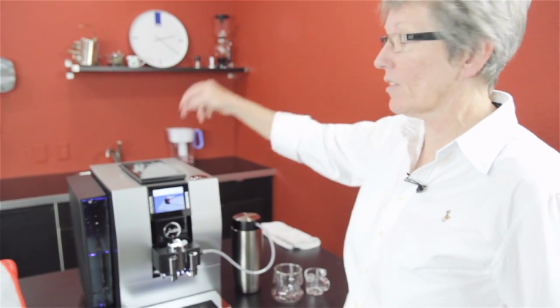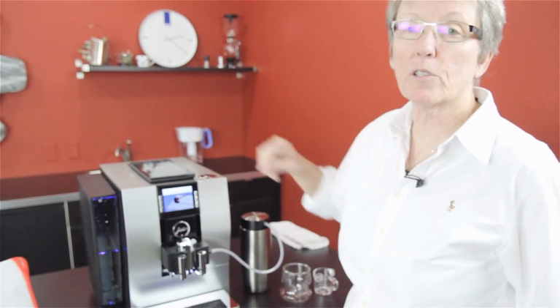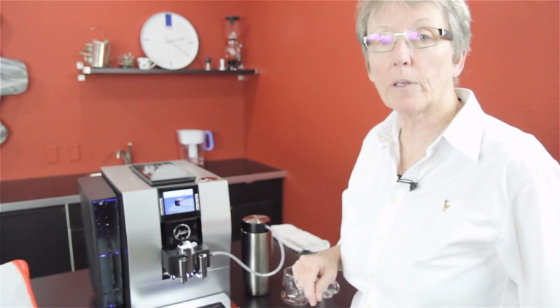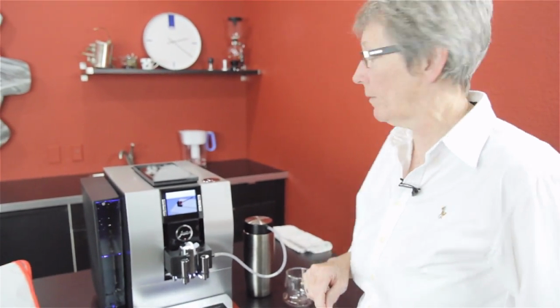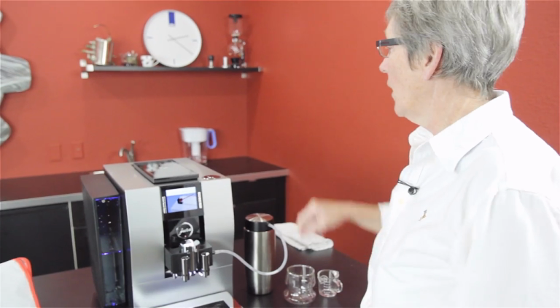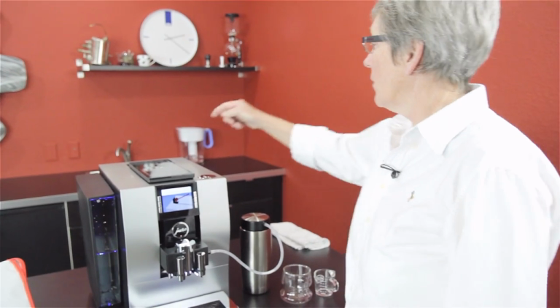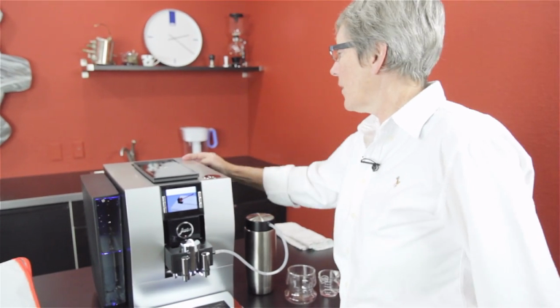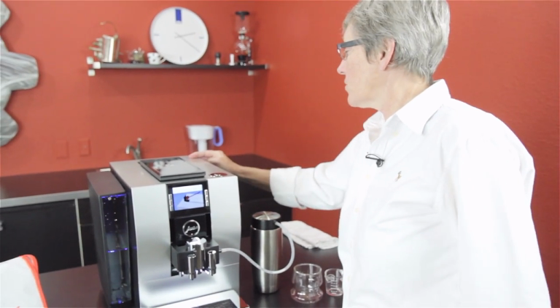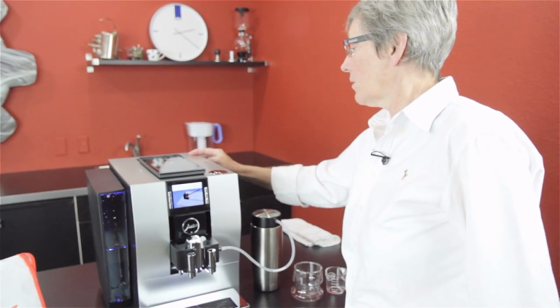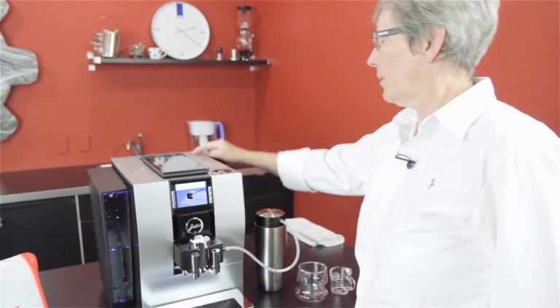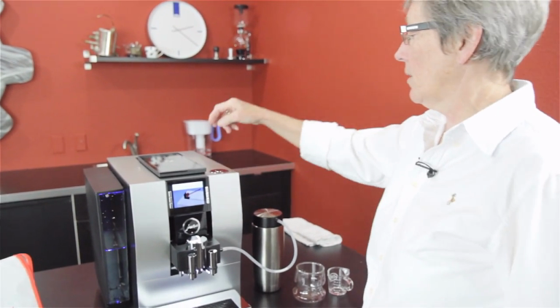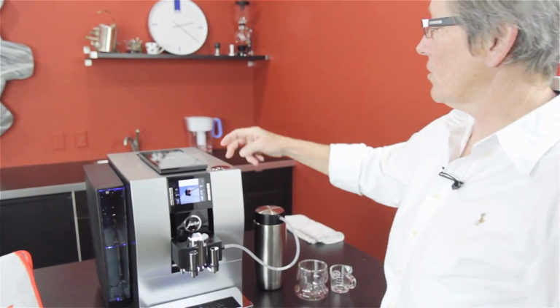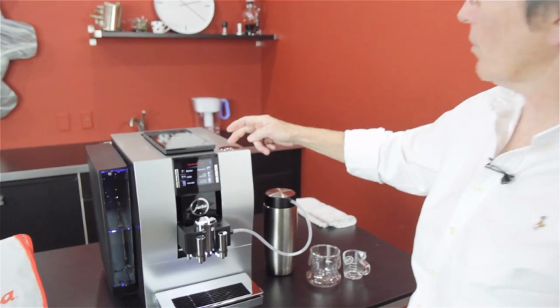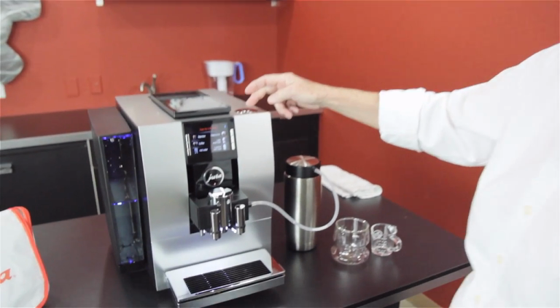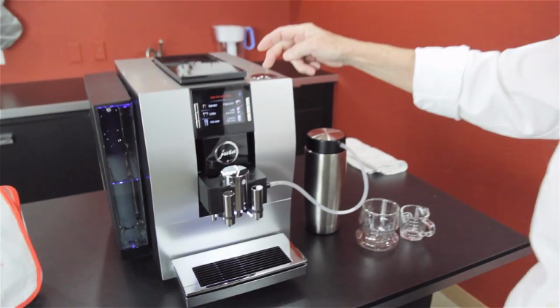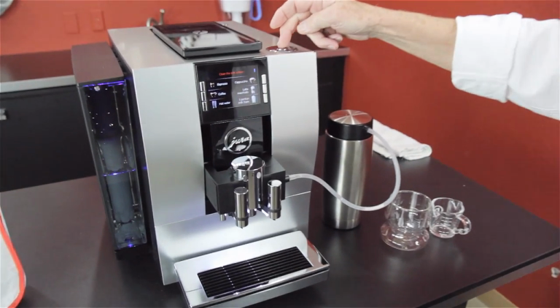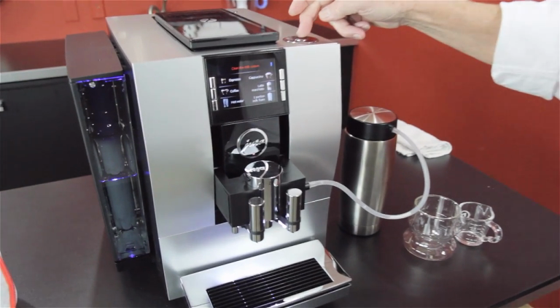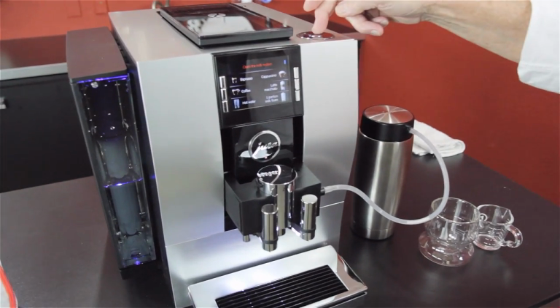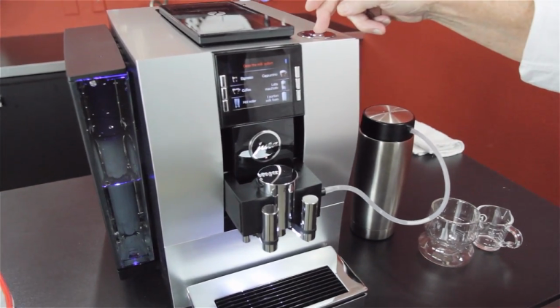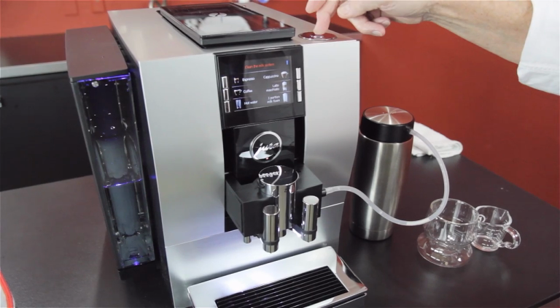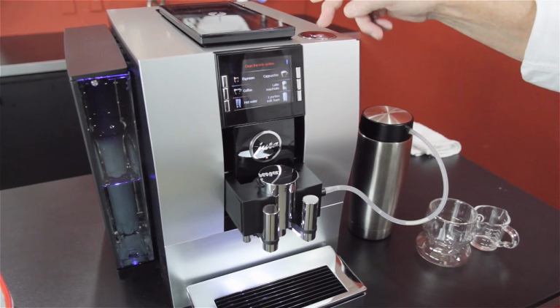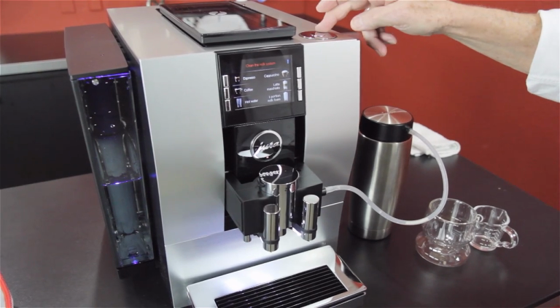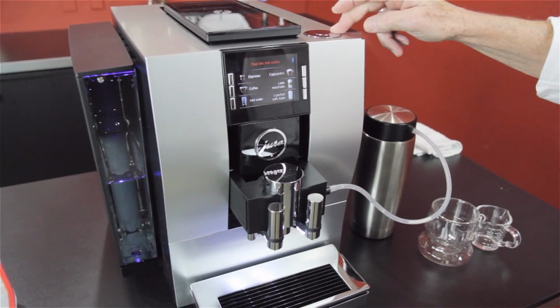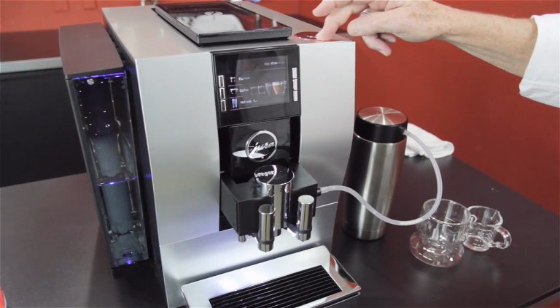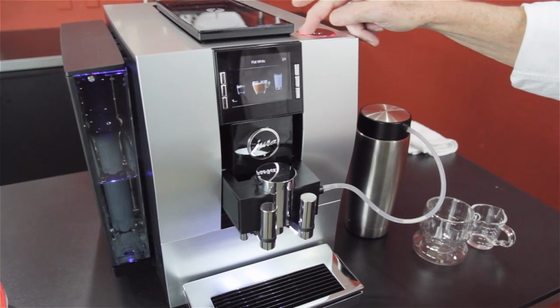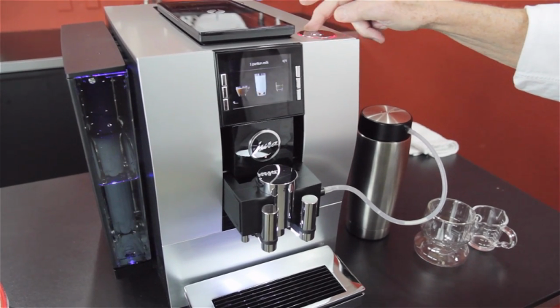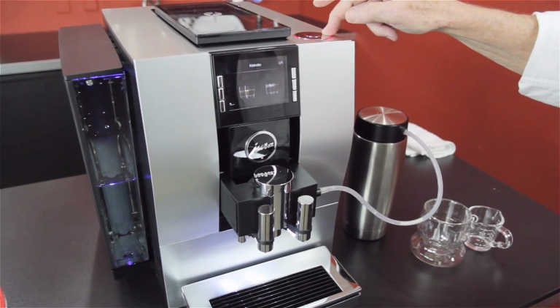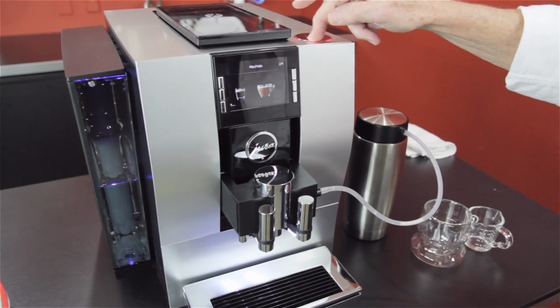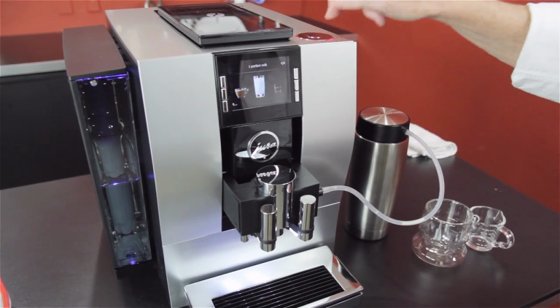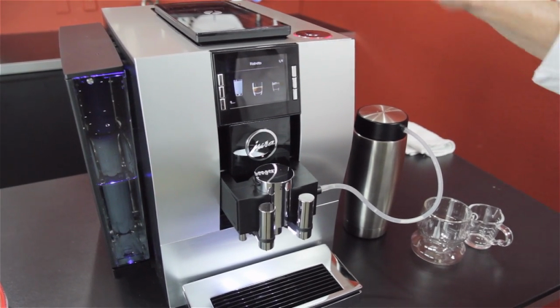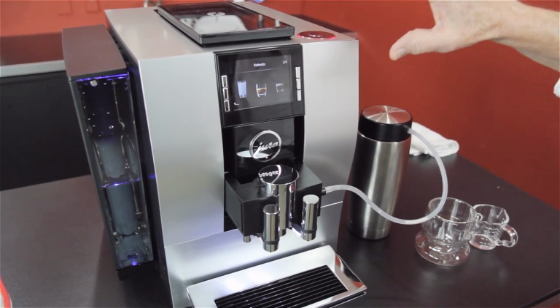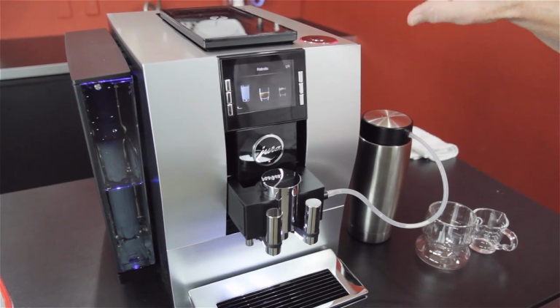It senses how much you put in there. Right back here is the on/off button. This is your program selector, and for programming you push the center. This is the selection for what drink you want to have.